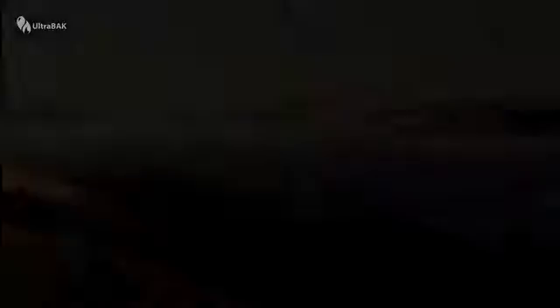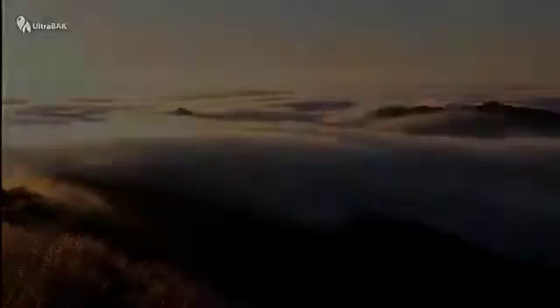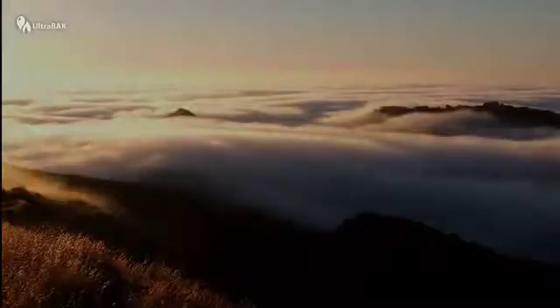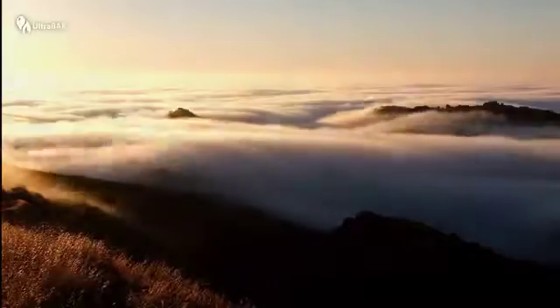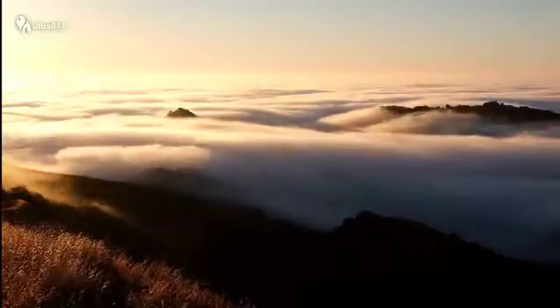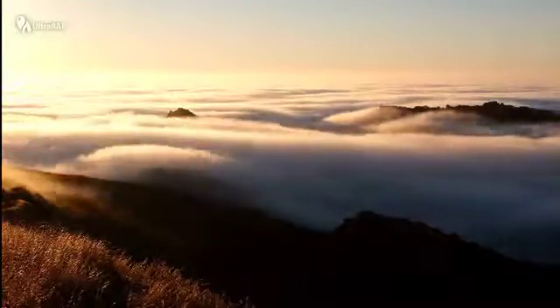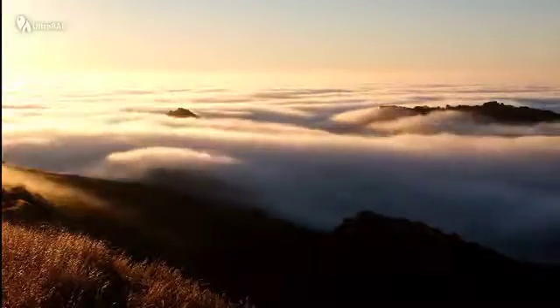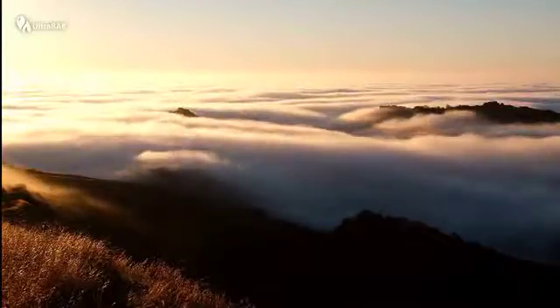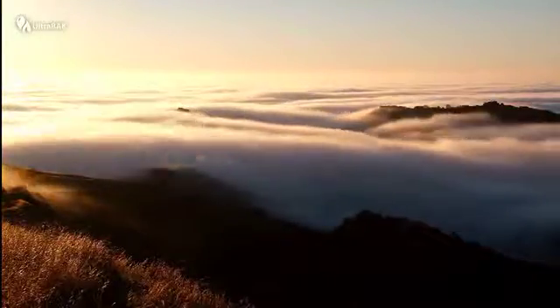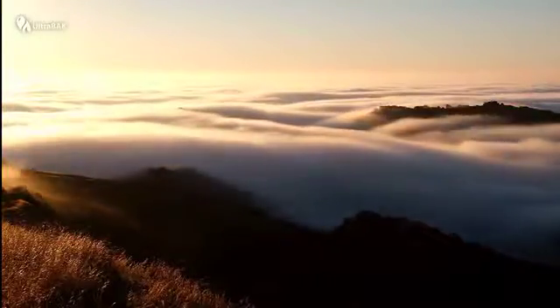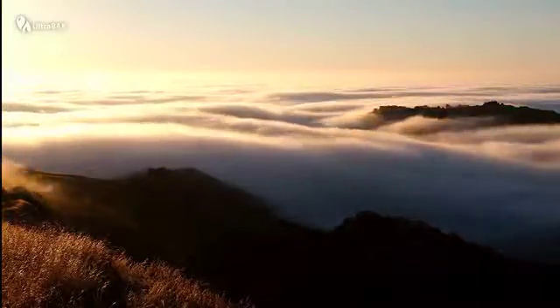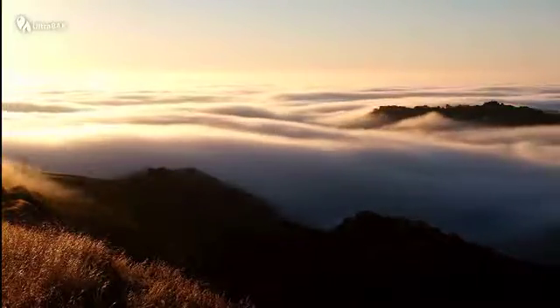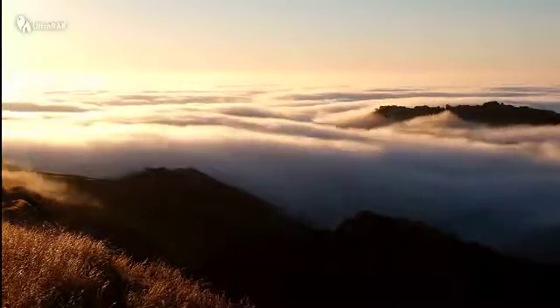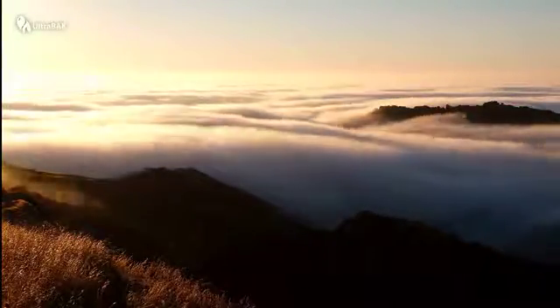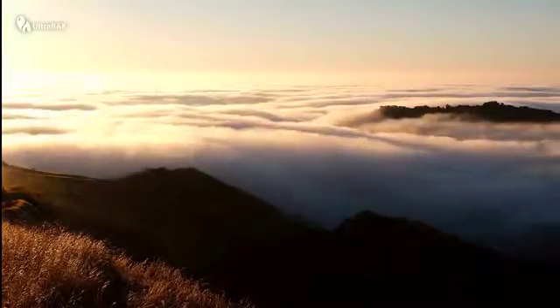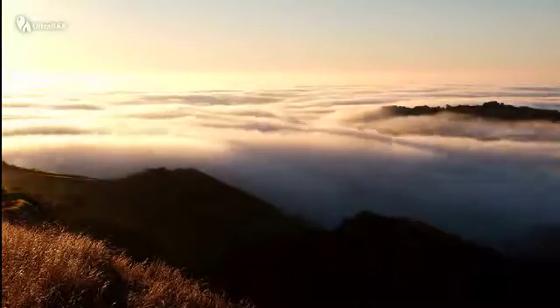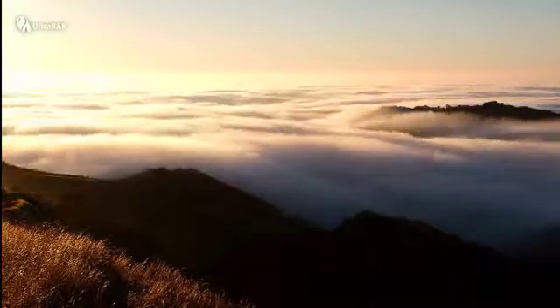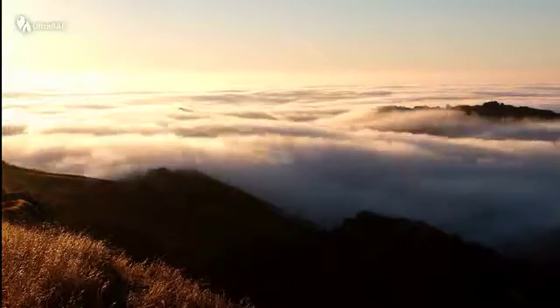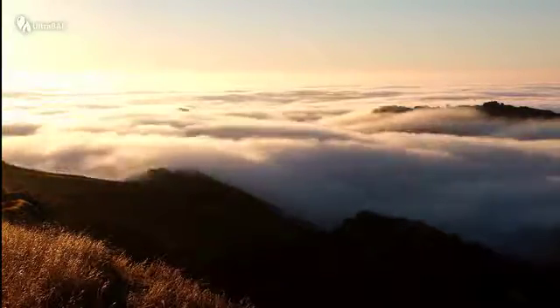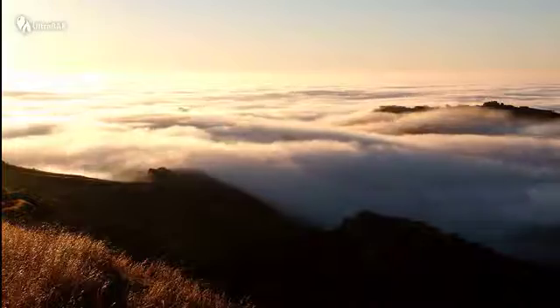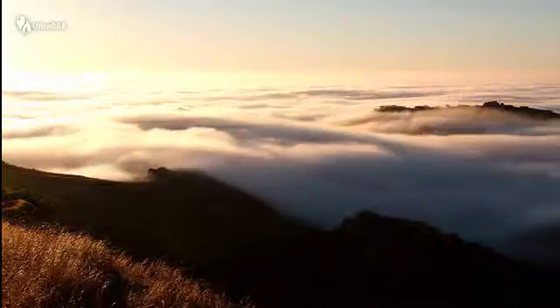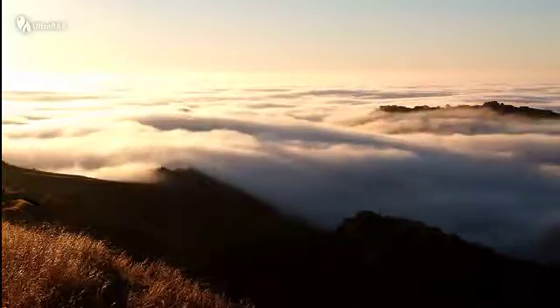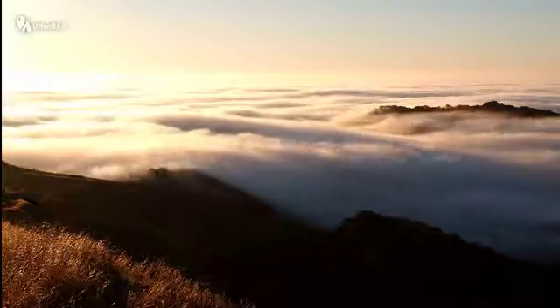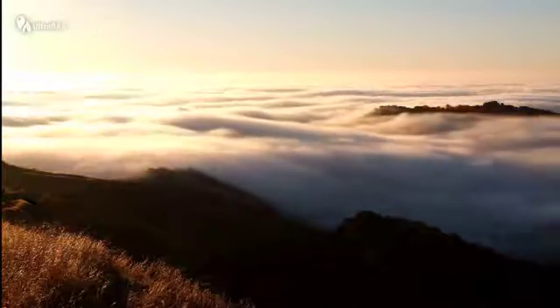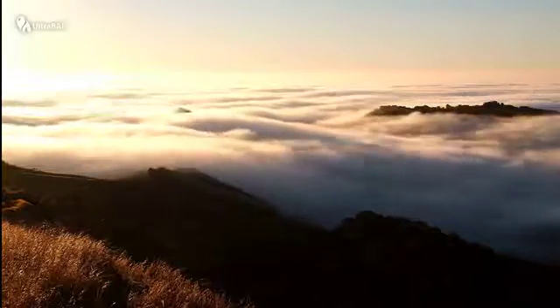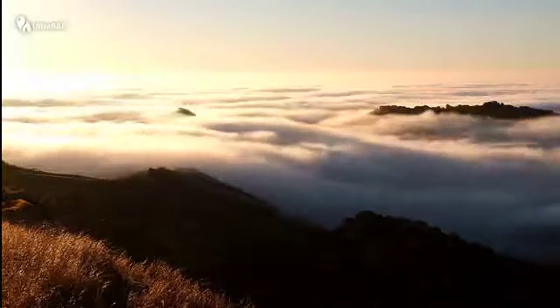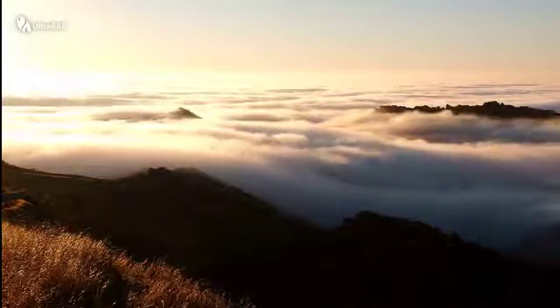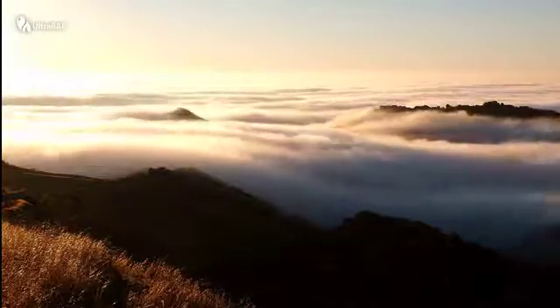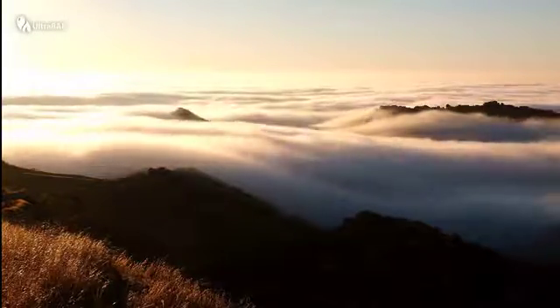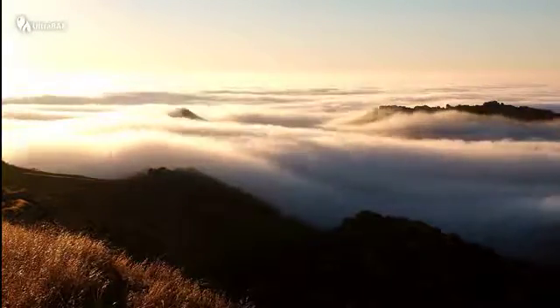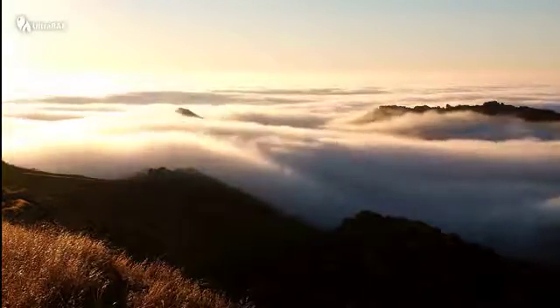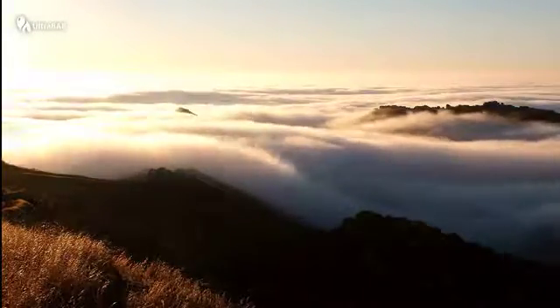Look at this wonder of nature. Fine droplets of morning oceanic mist are being absorbed by the thirsty flora.